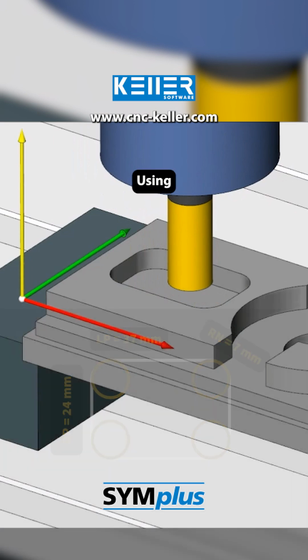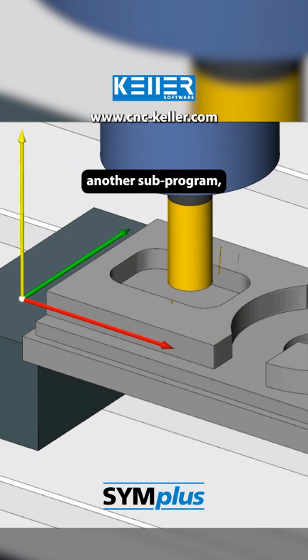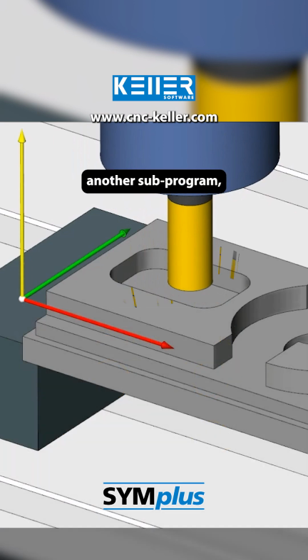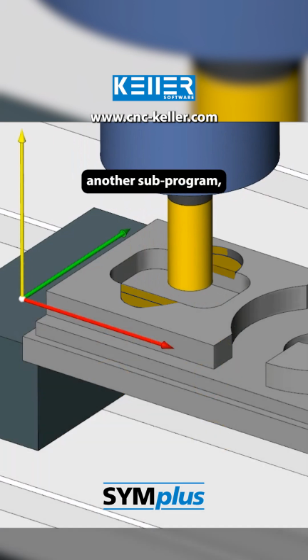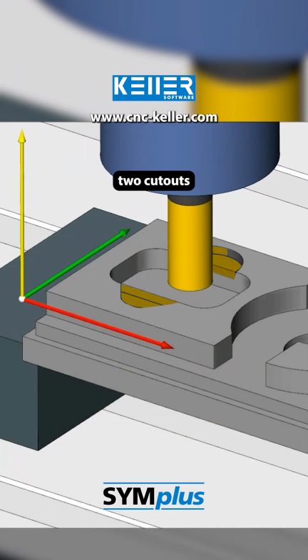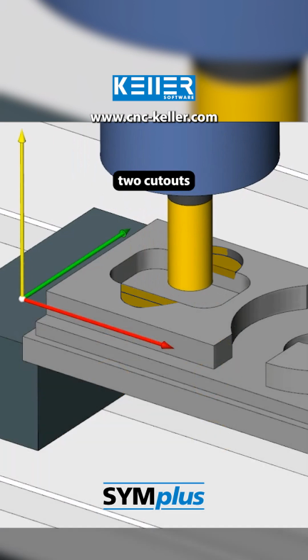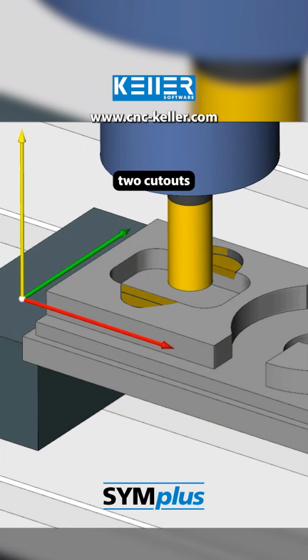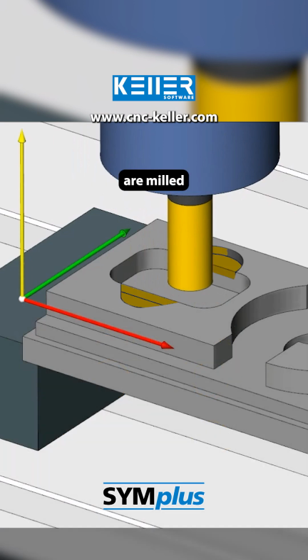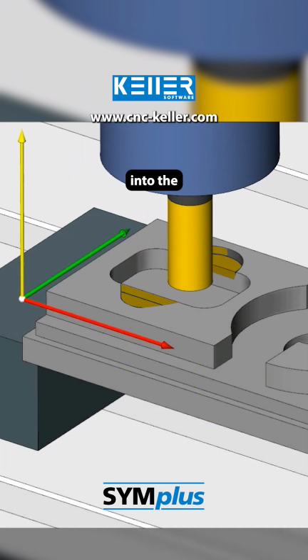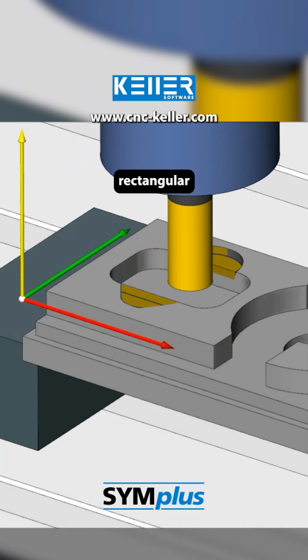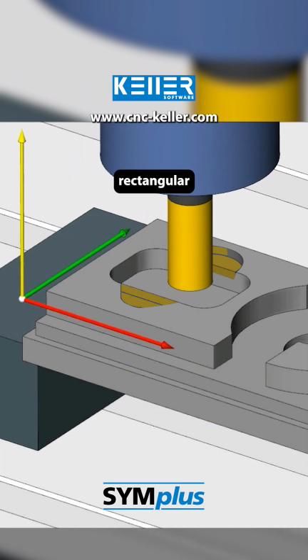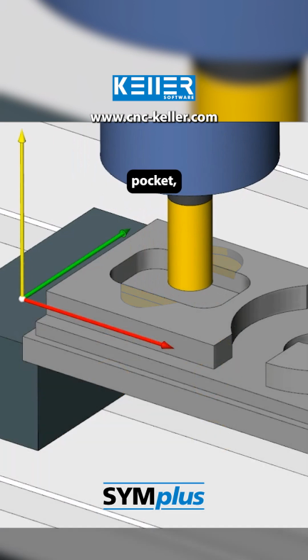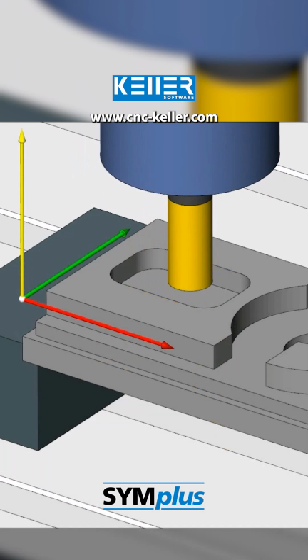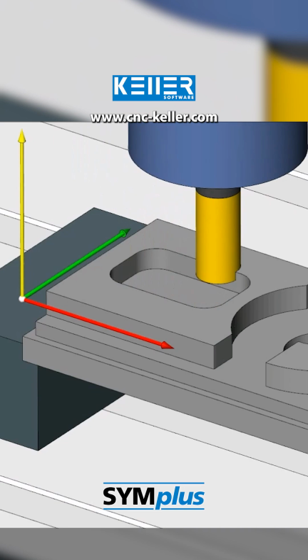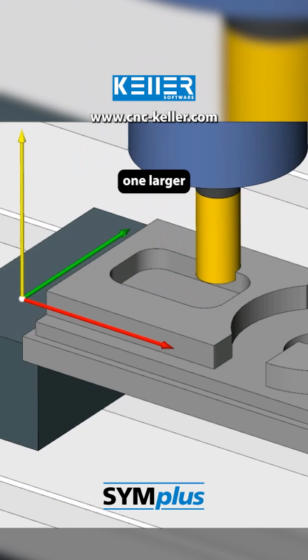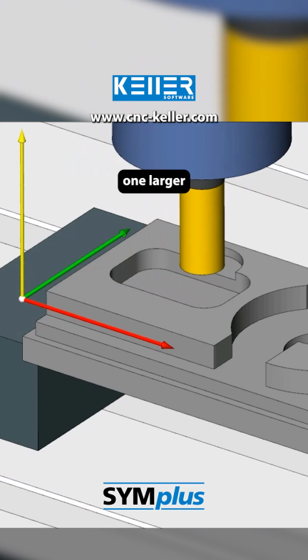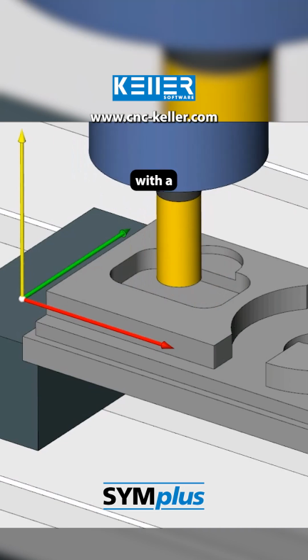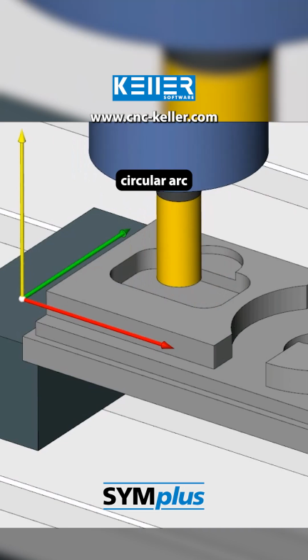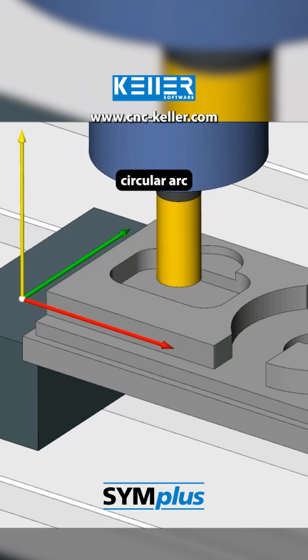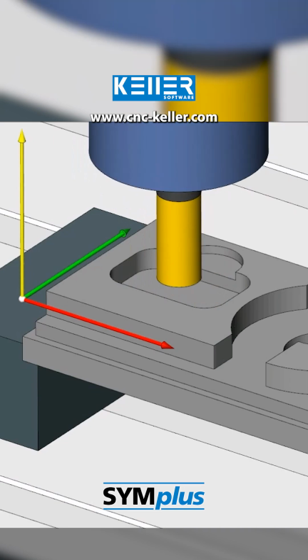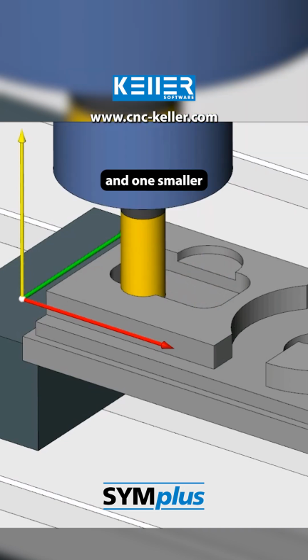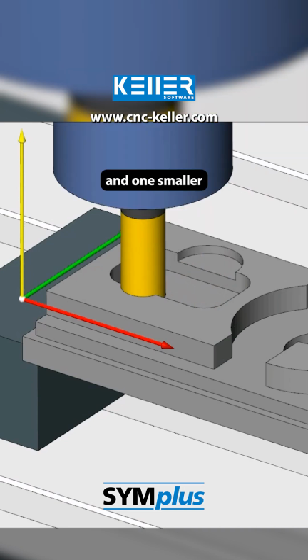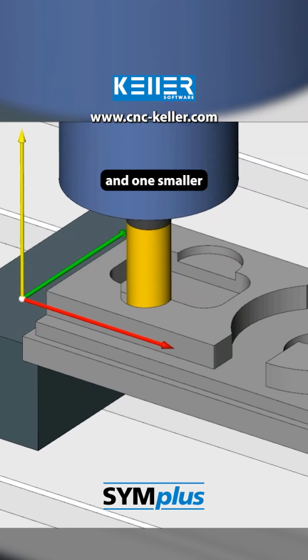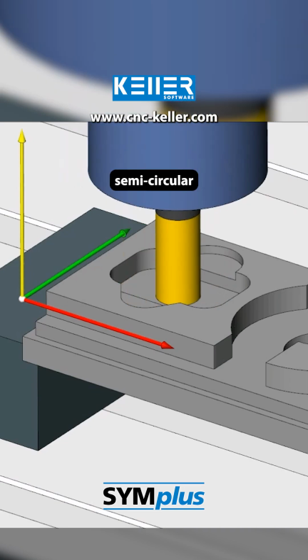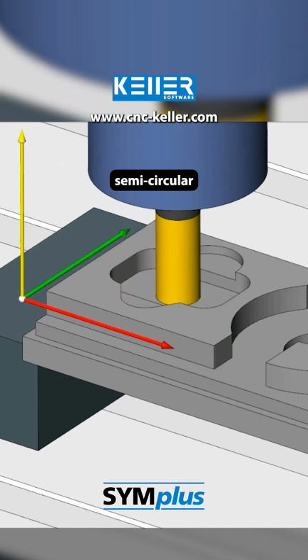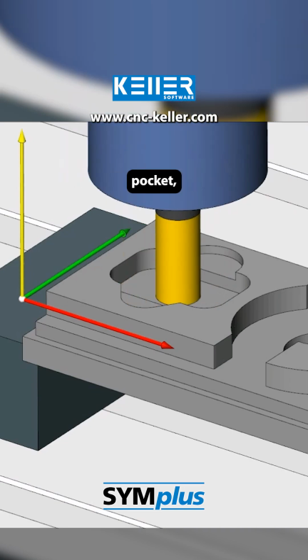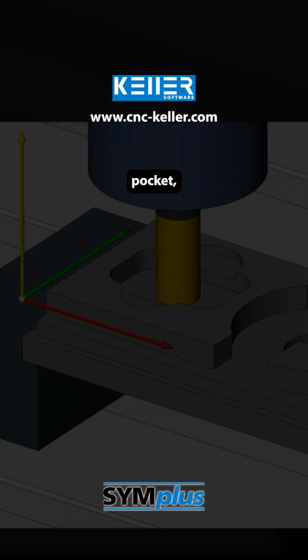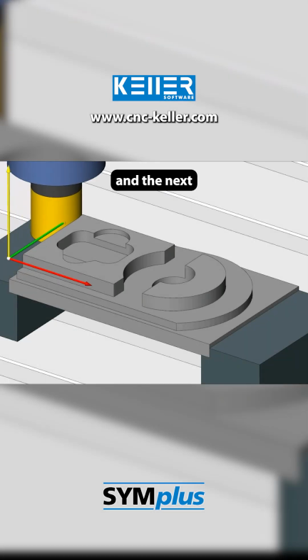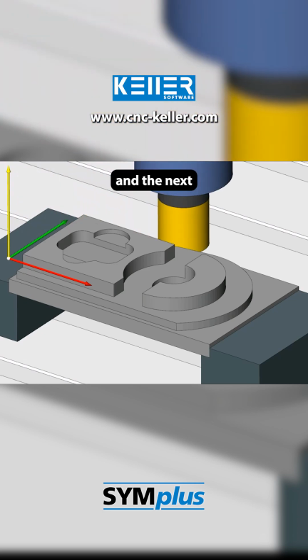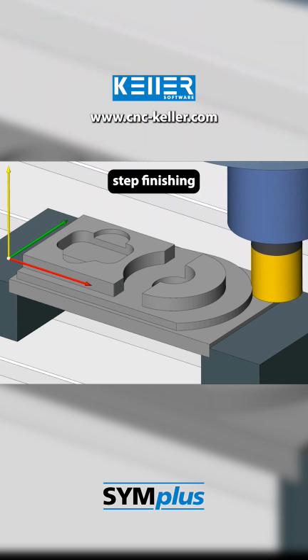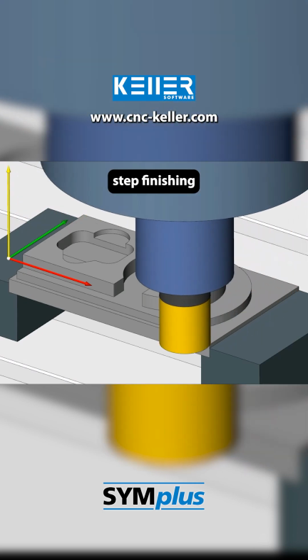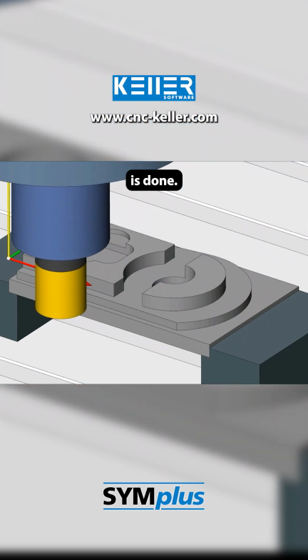Using another subprogram, two cutouts are milled into the rectangular pocket — one larger with a circular arc, and one smaller semicircular pocket. Then finishing is done.